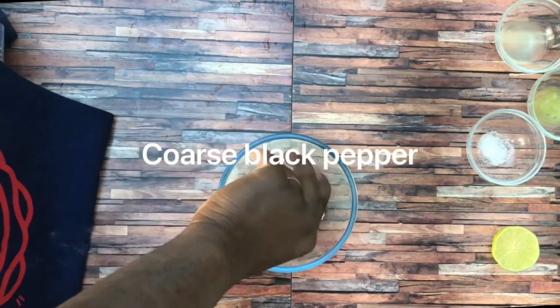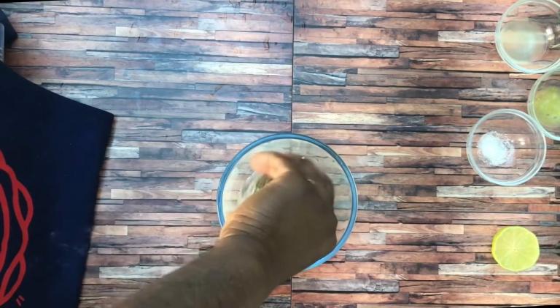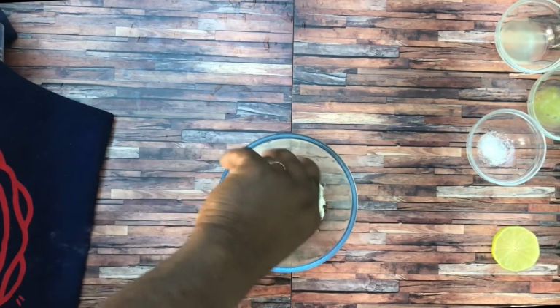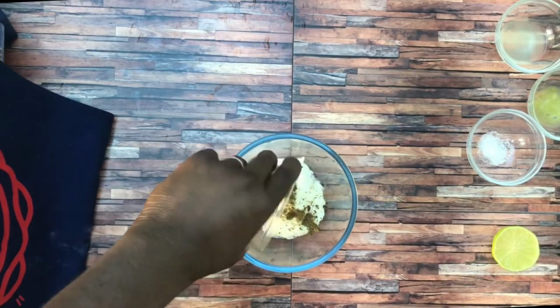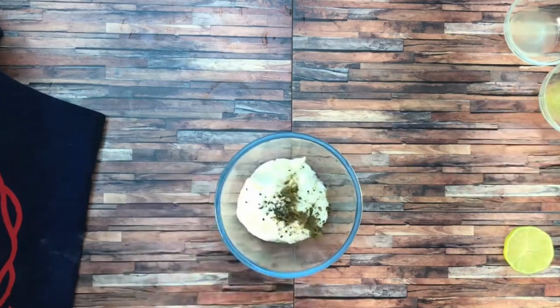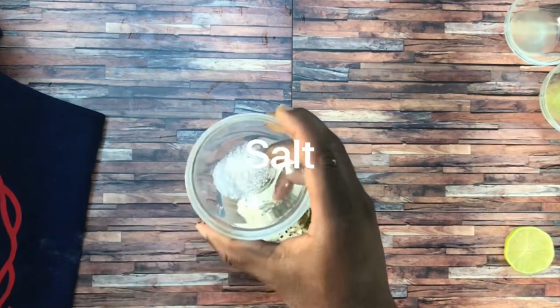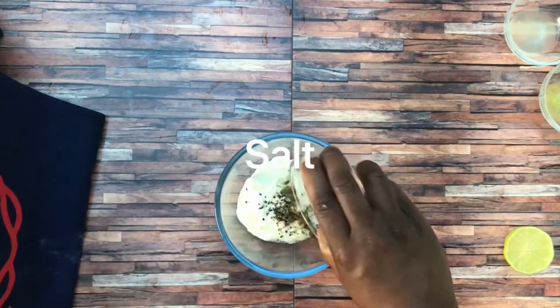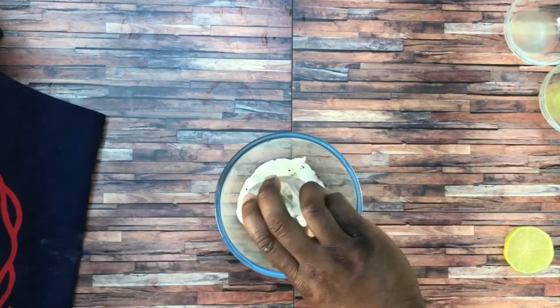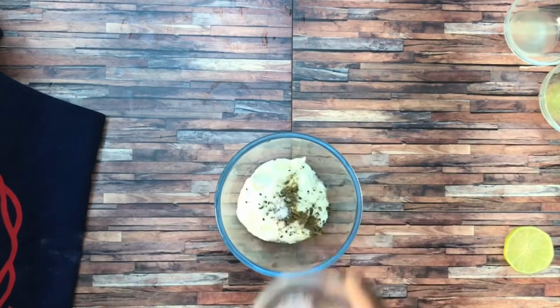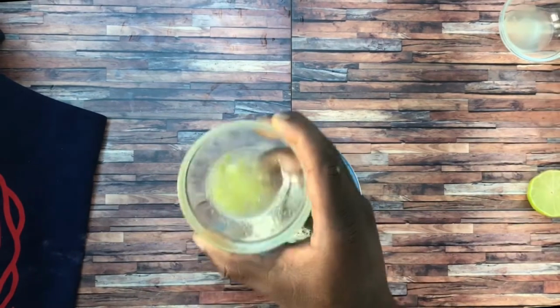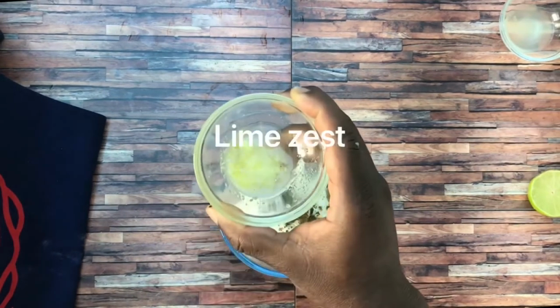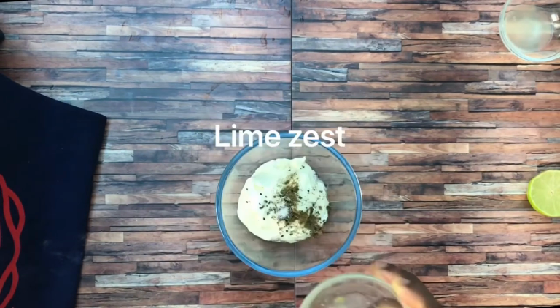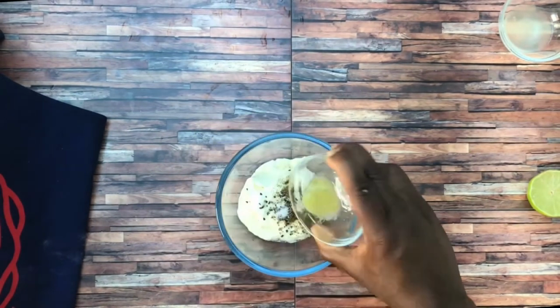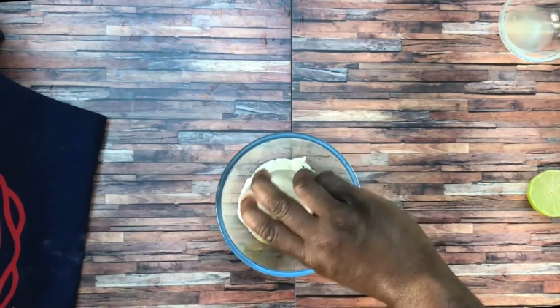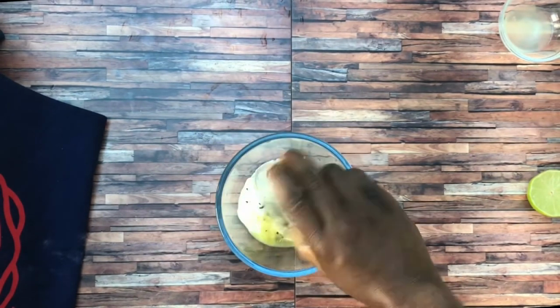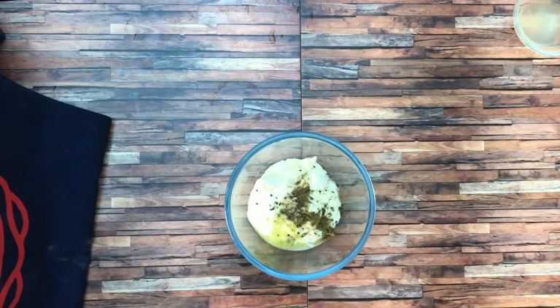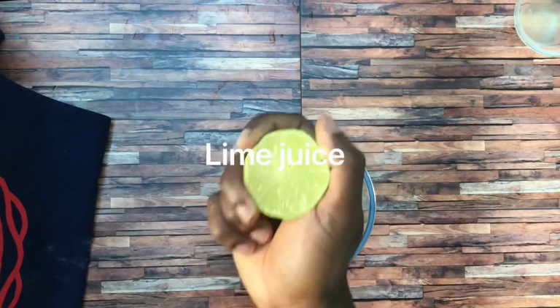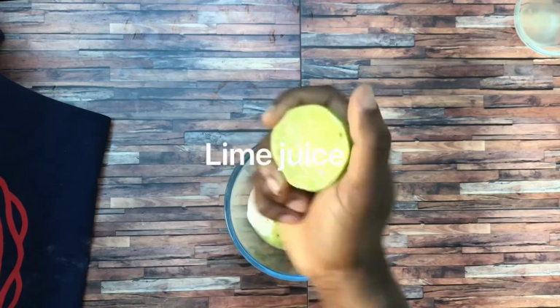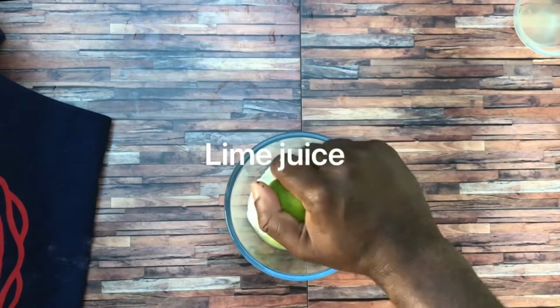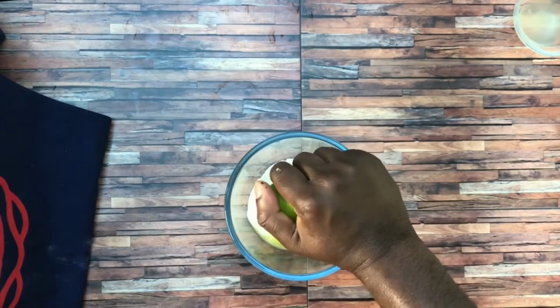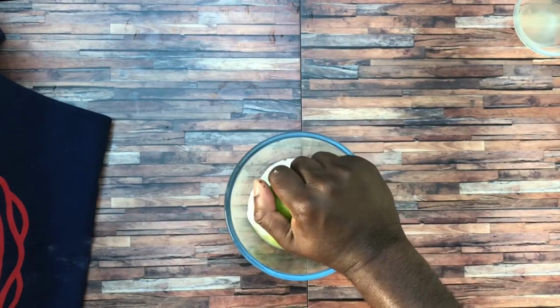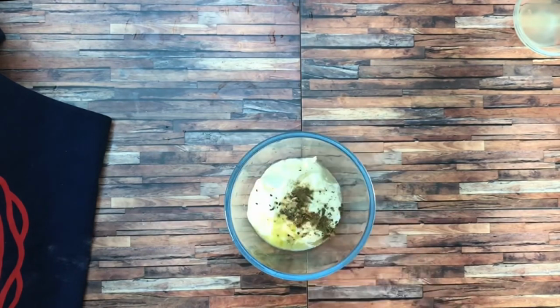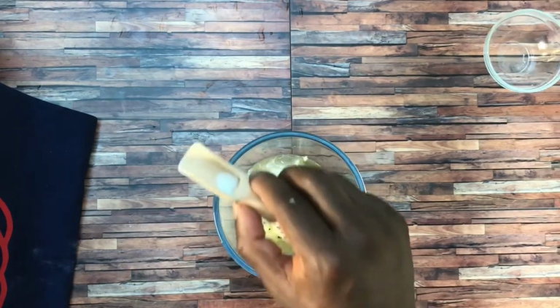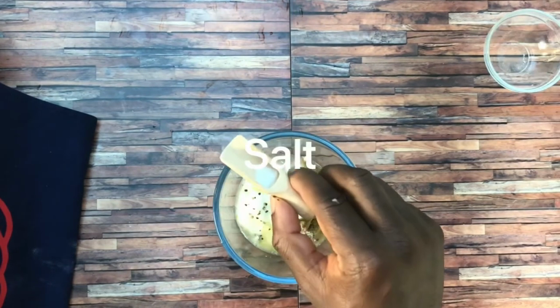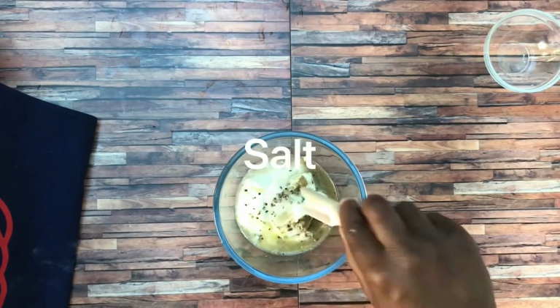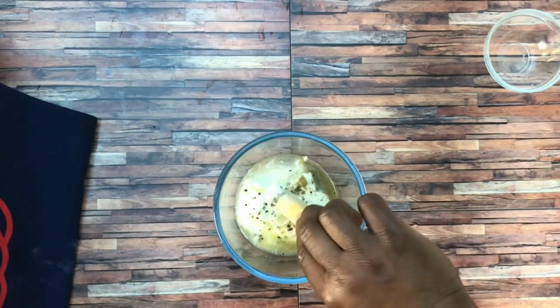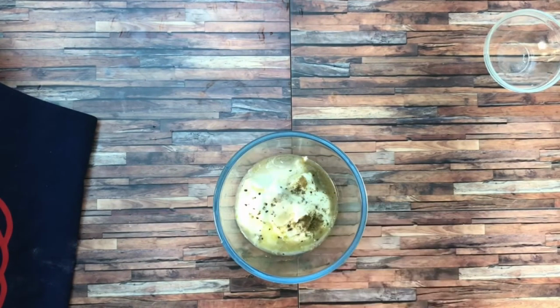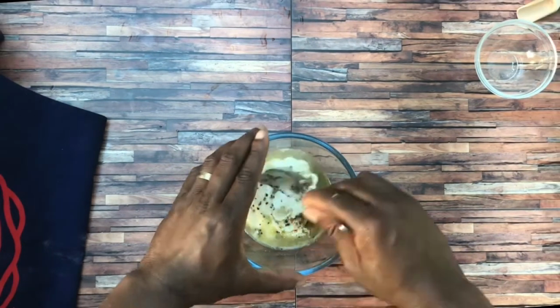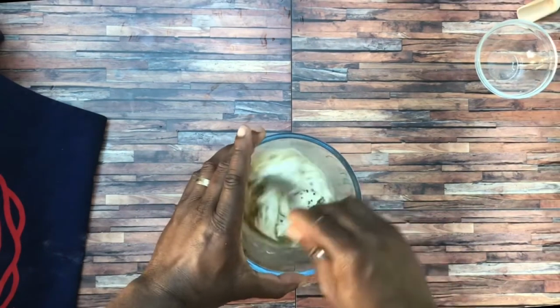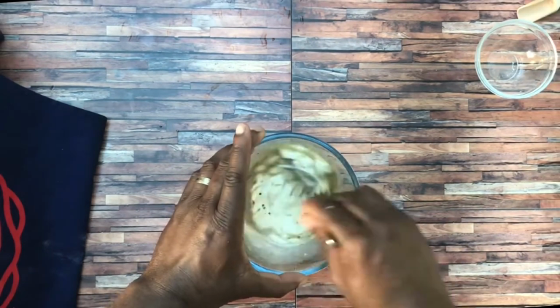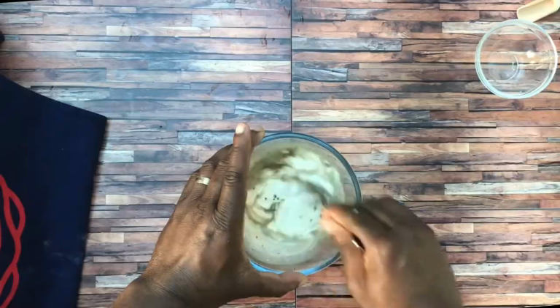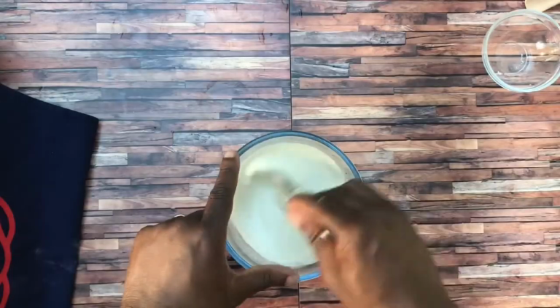The tartness of the julienned apples and tanginess of the pickled red cabbage gives this taco that je ne sais quoi. It's pretty indescribable, to be honest. No cap.